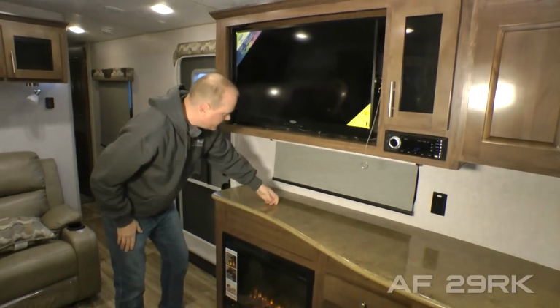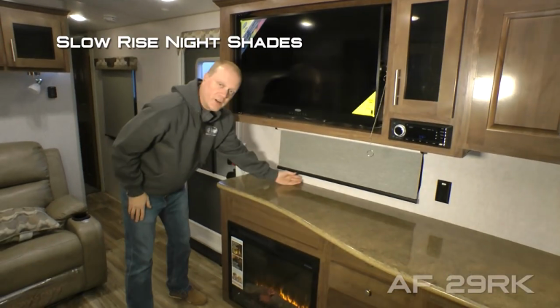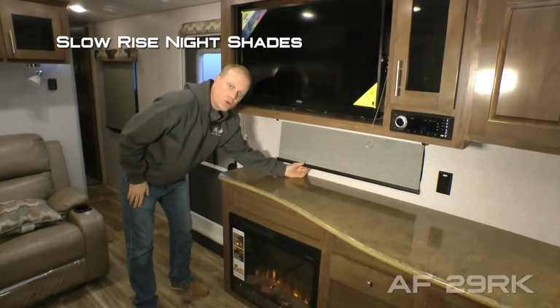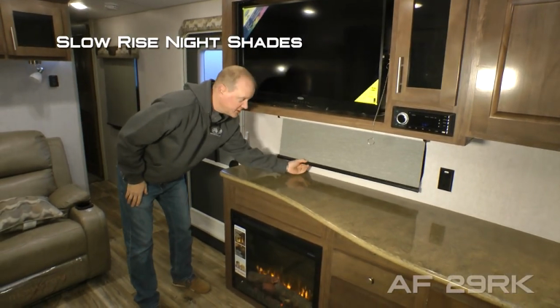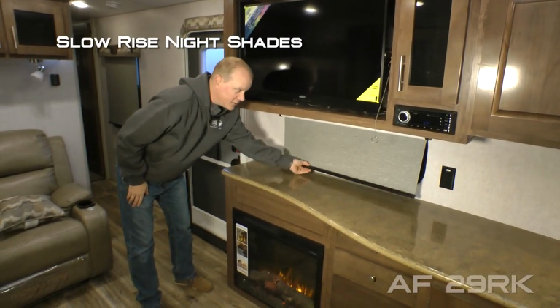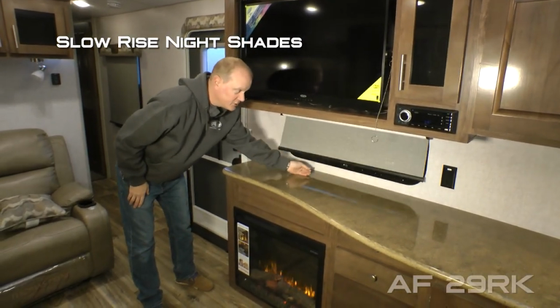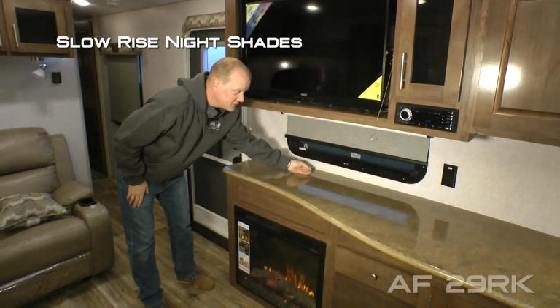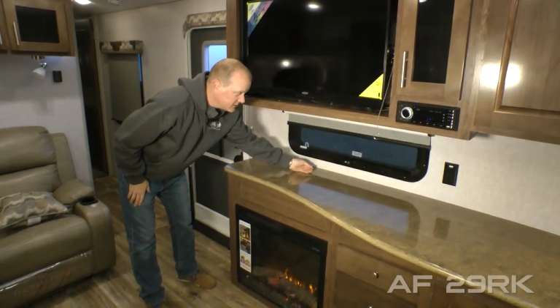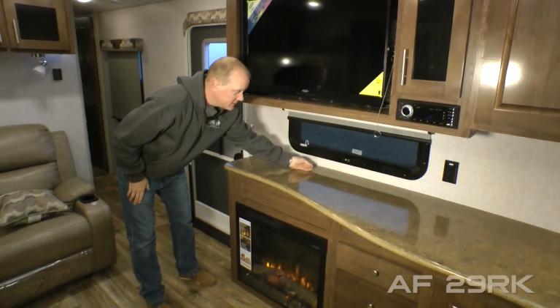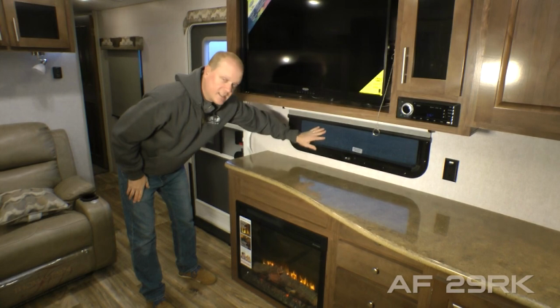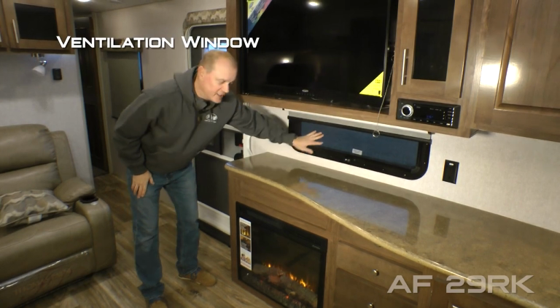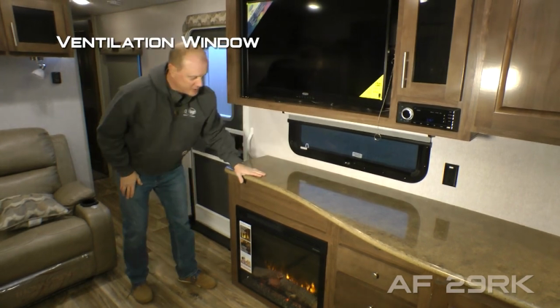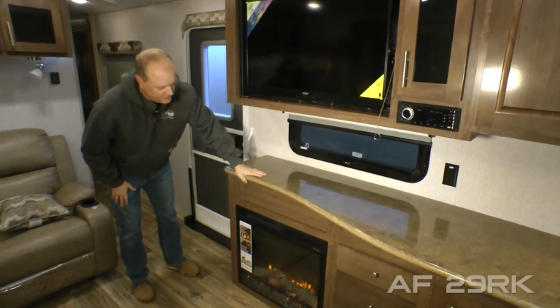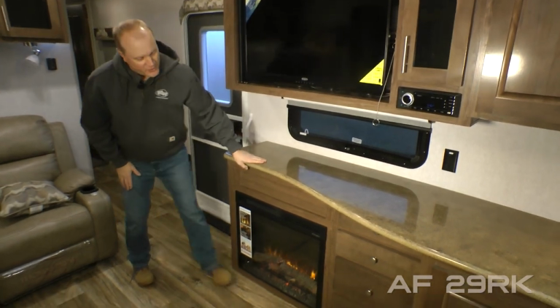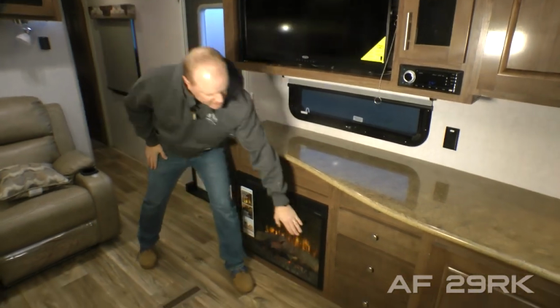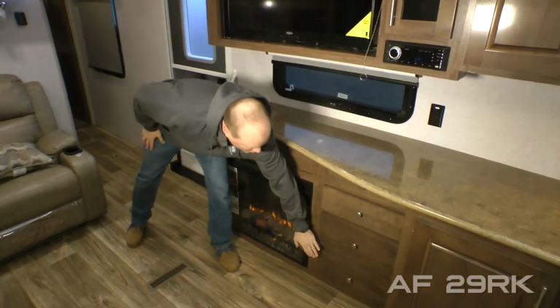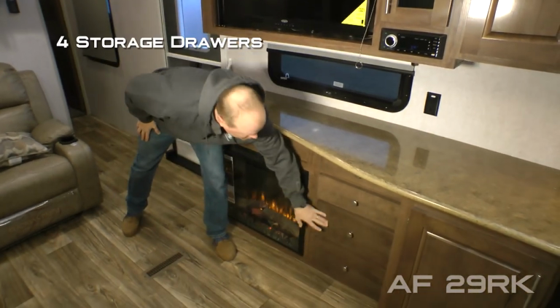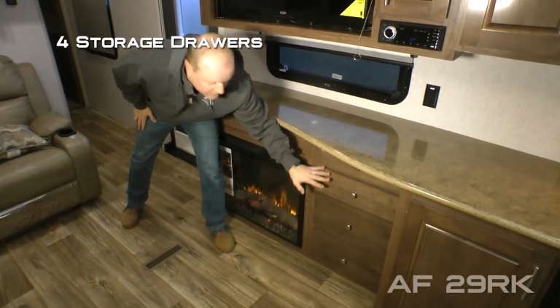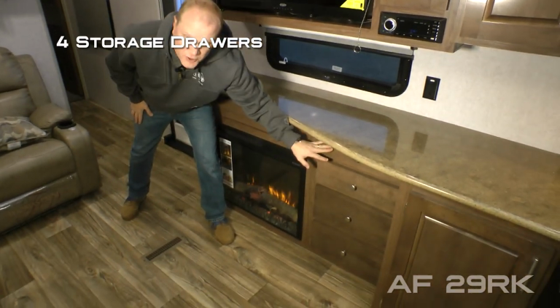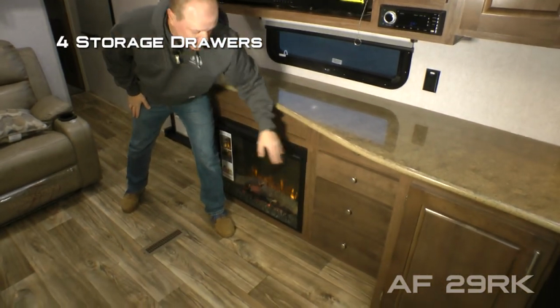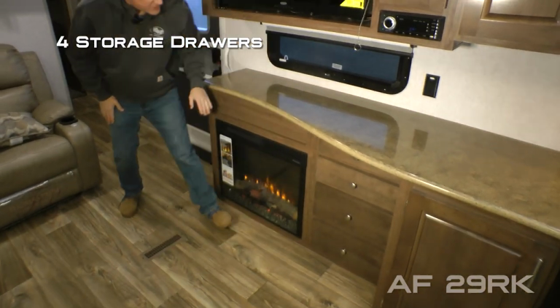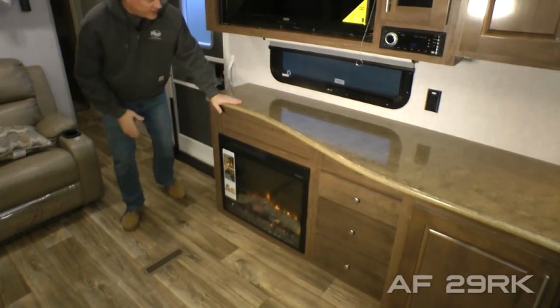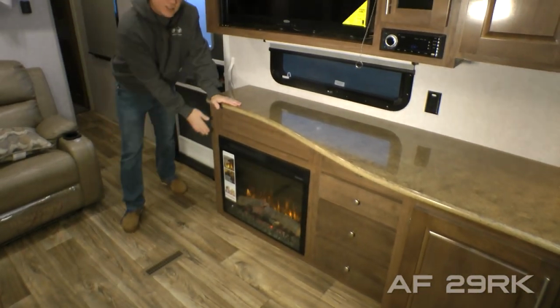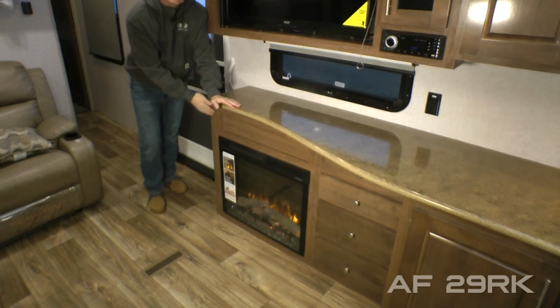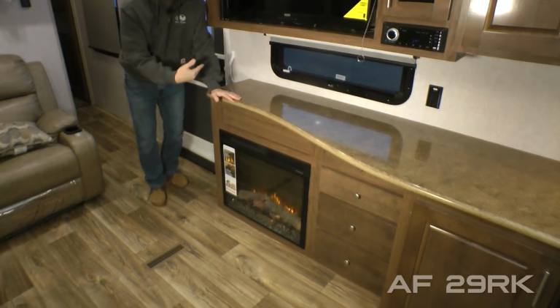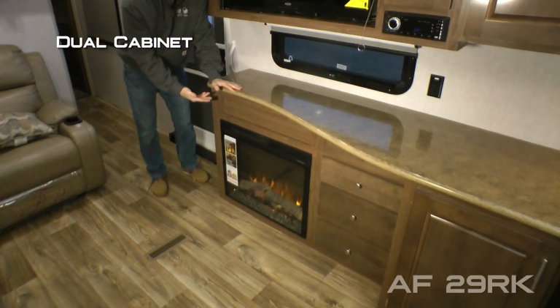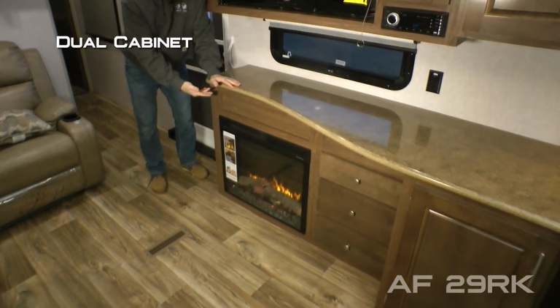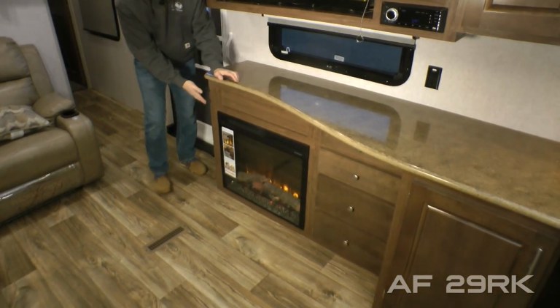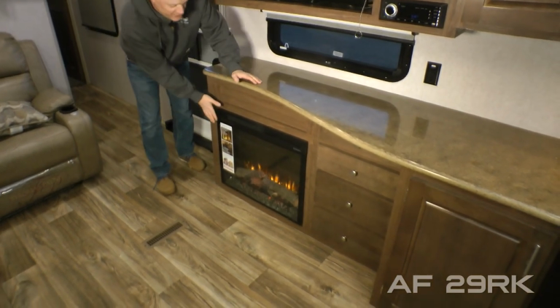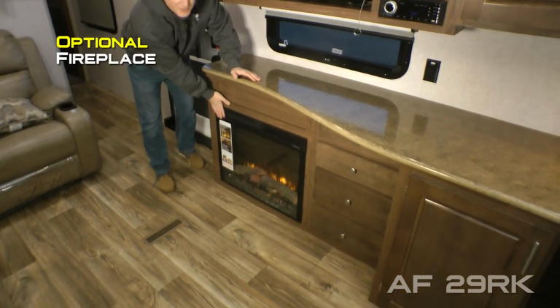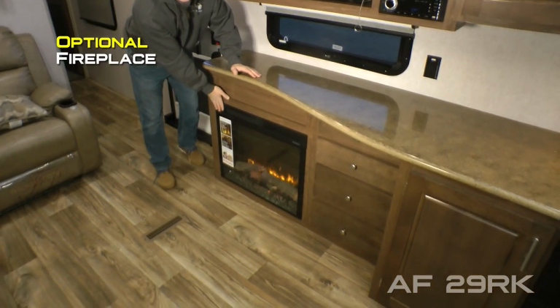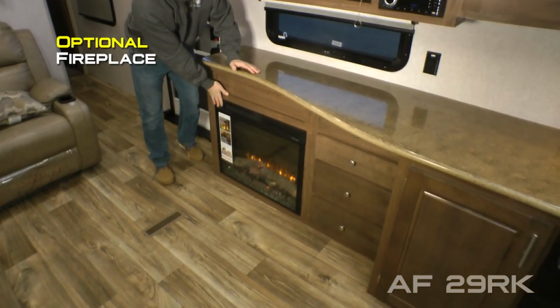You'll find slow rise shades throughout the coach, a nice ventilation window, four additional storage drawers. In standard configuration you'd find a dual cabinet, or you may choose to option in this handsome fireplace.